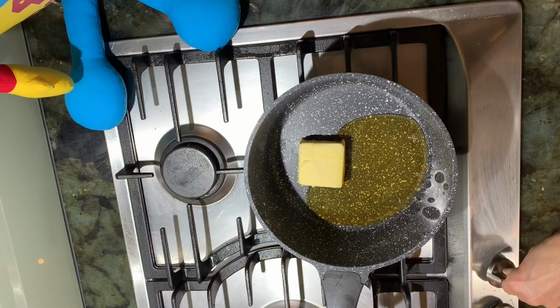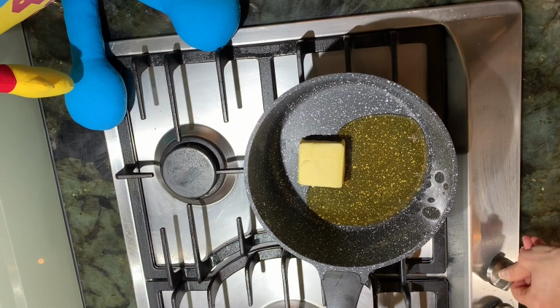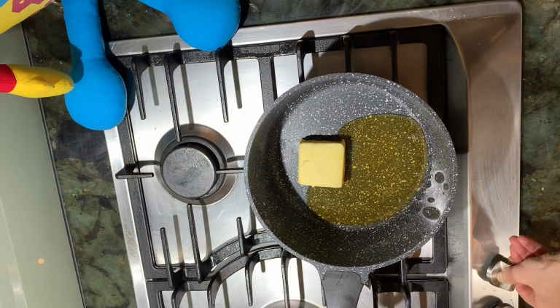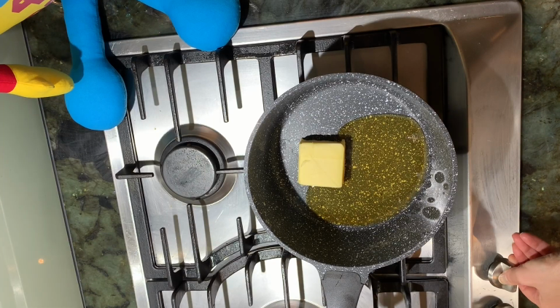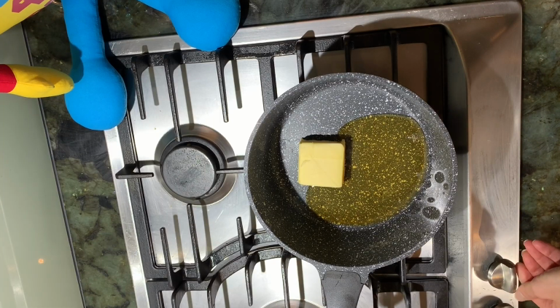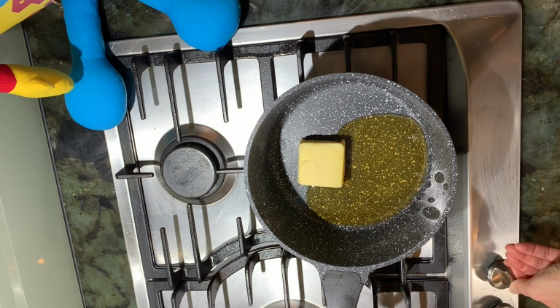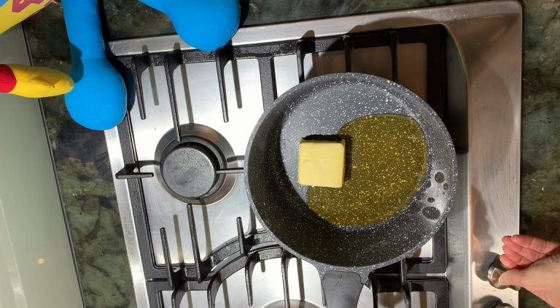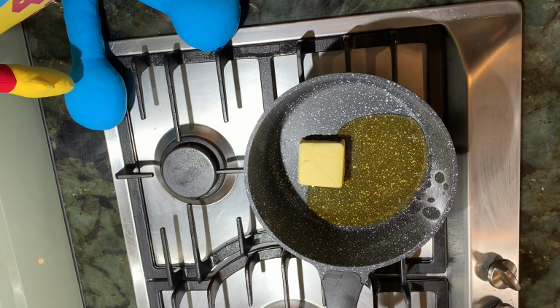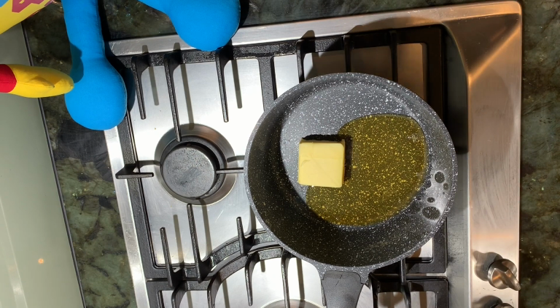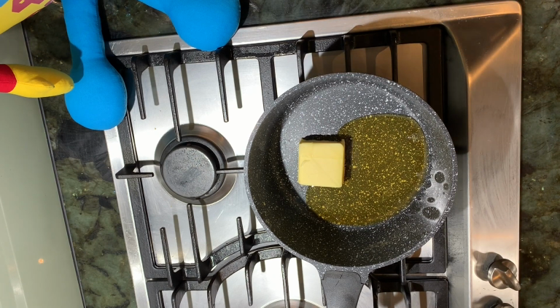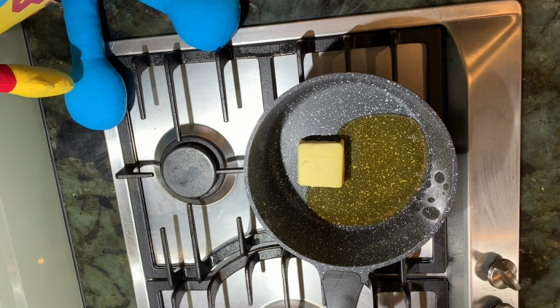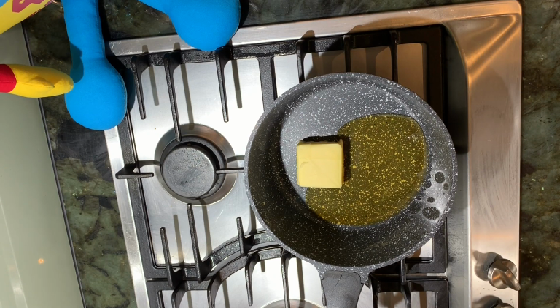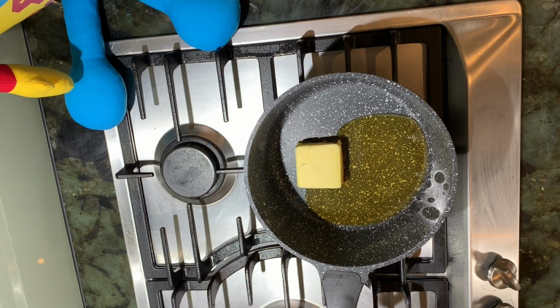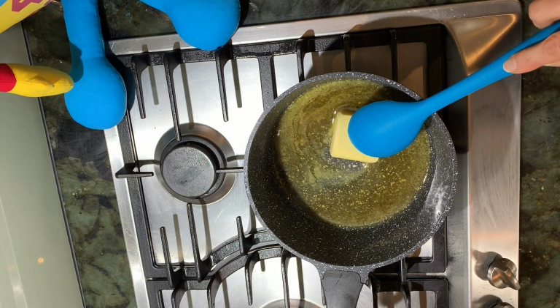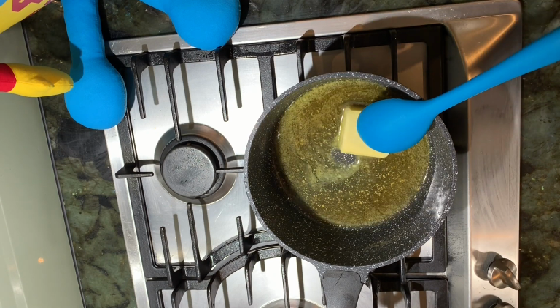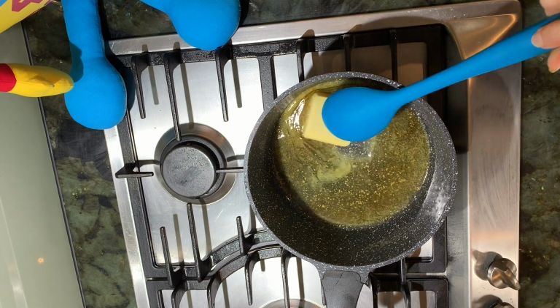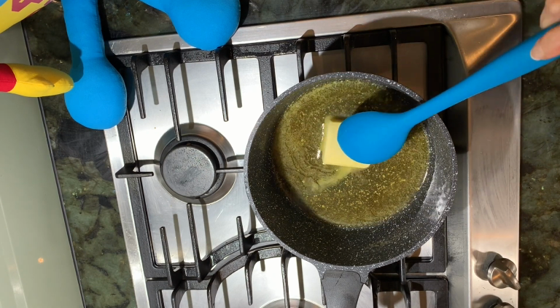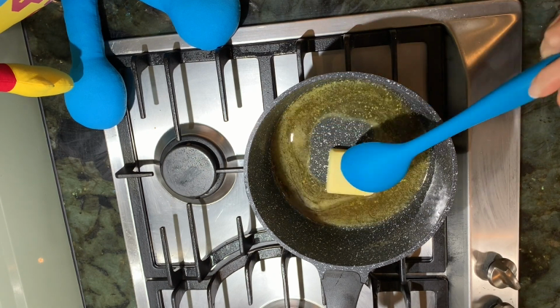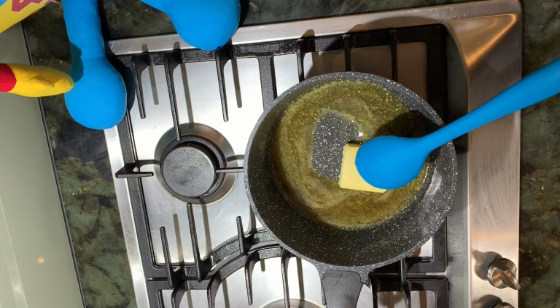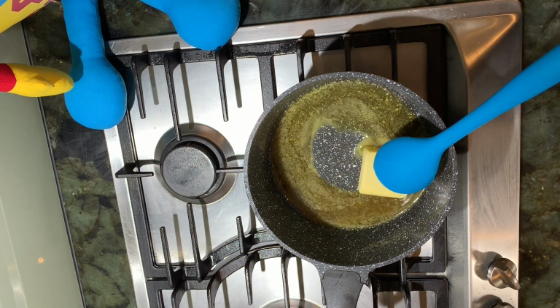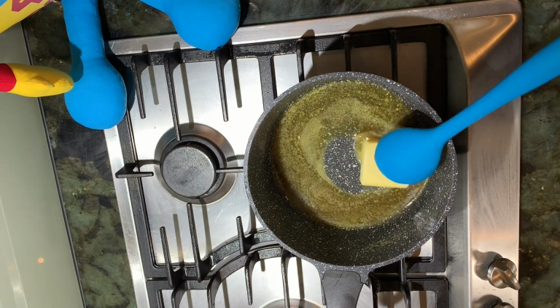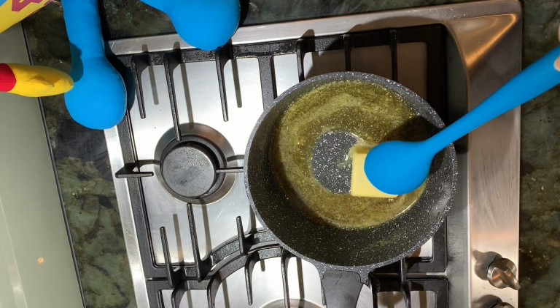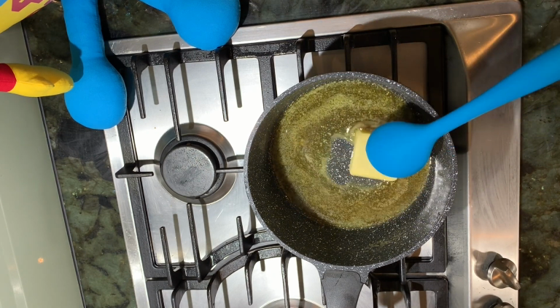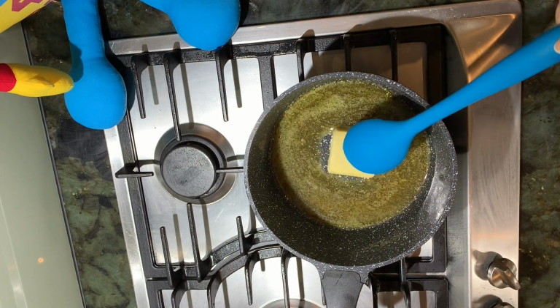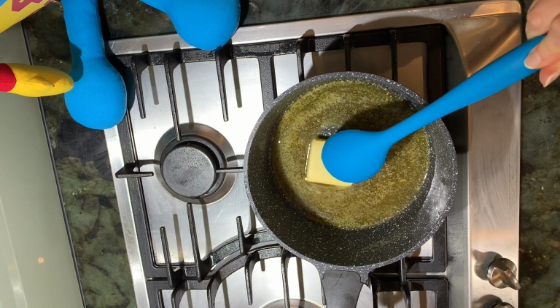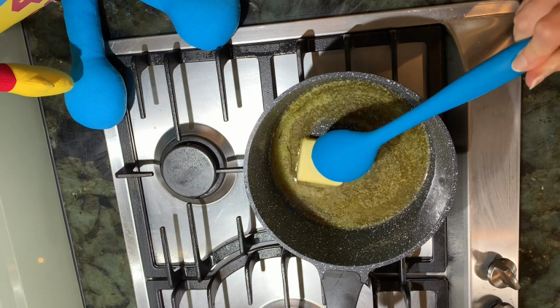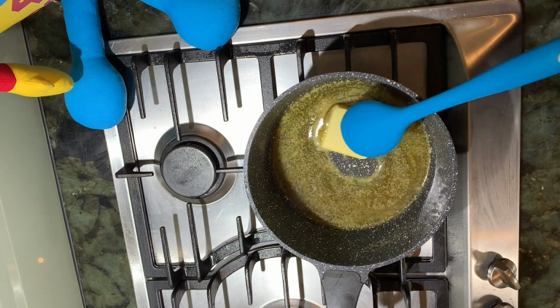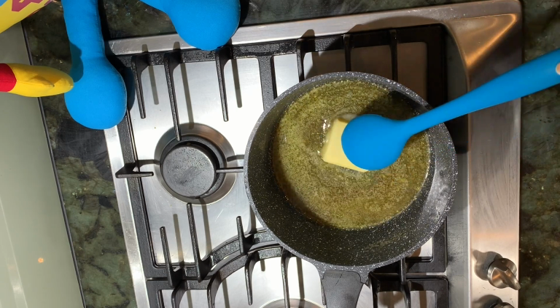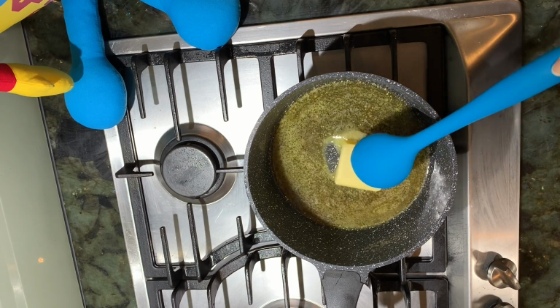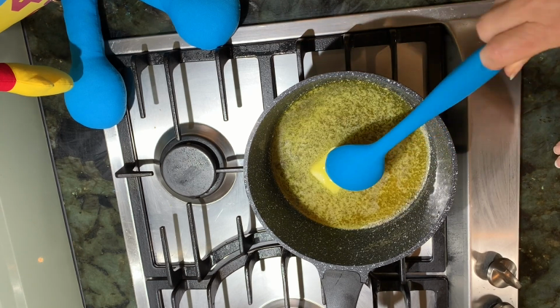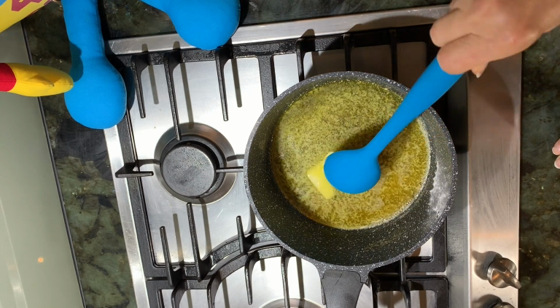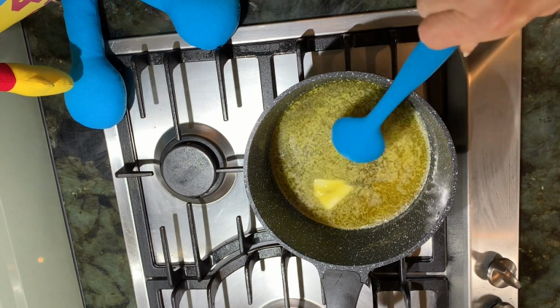Turn on the stove to a low heat. Using a large spoon, stir the melted butter and honey together.